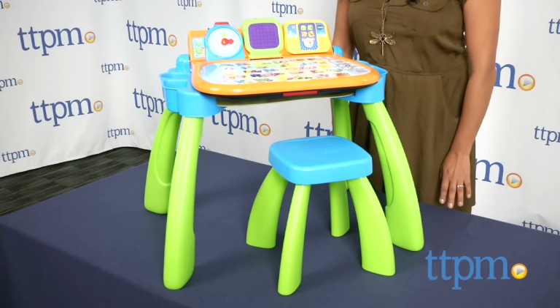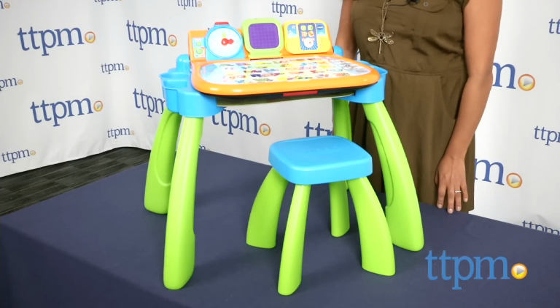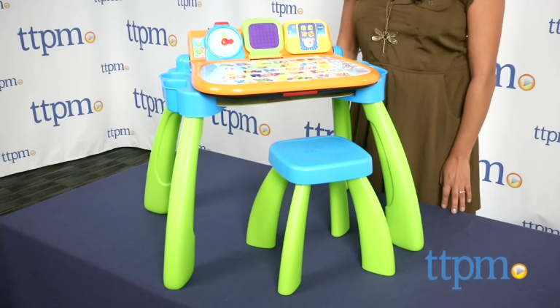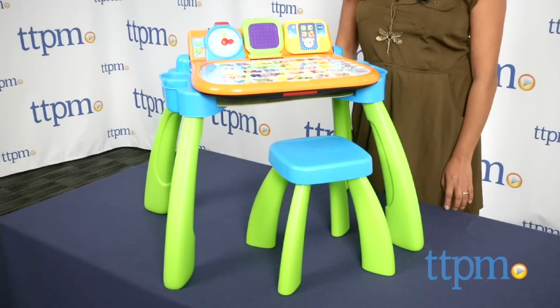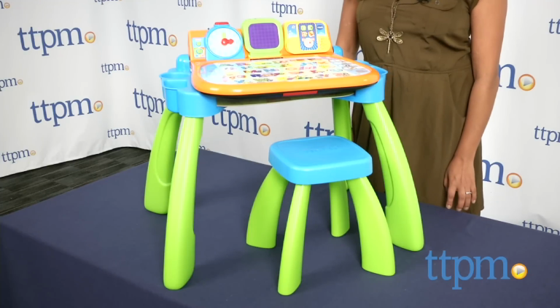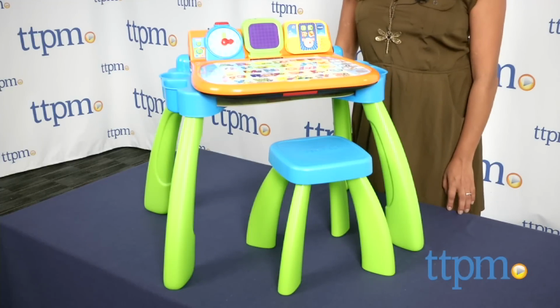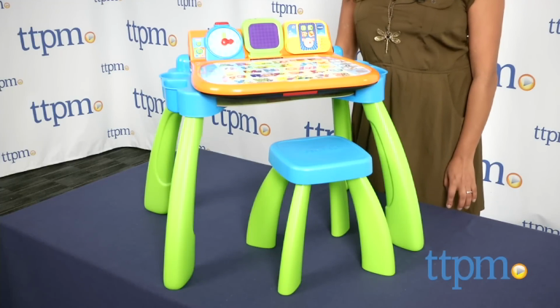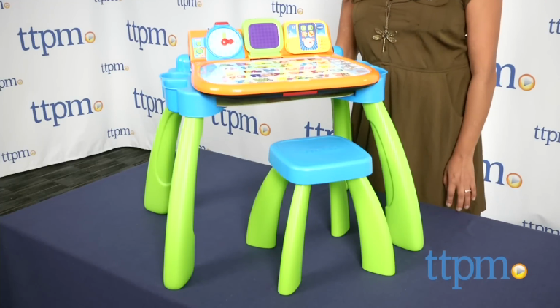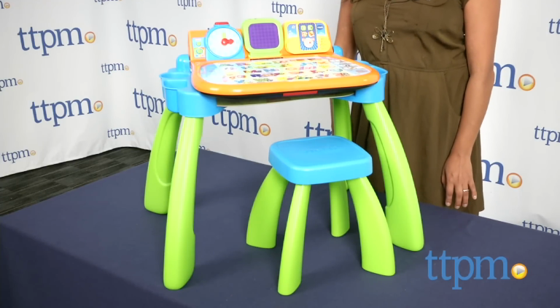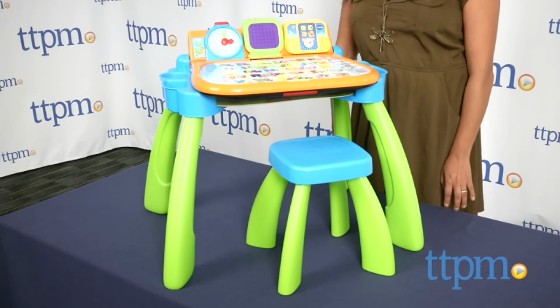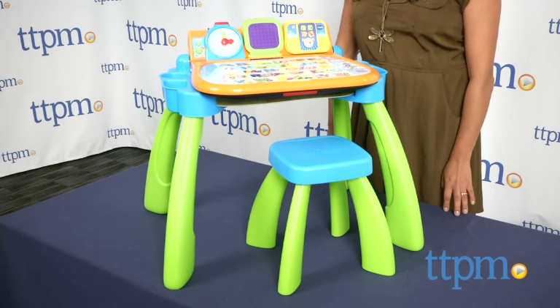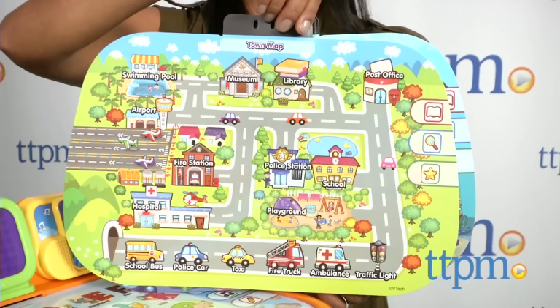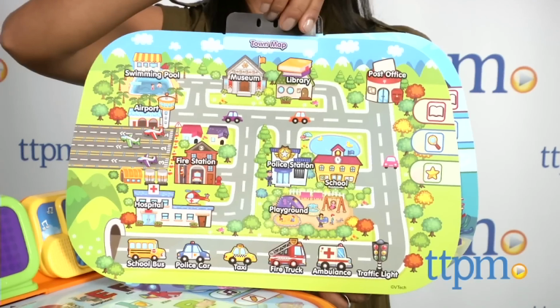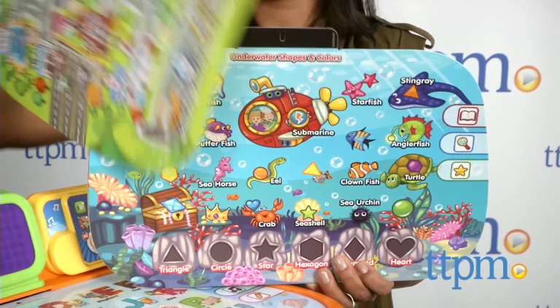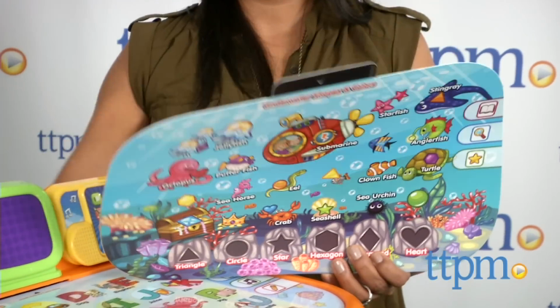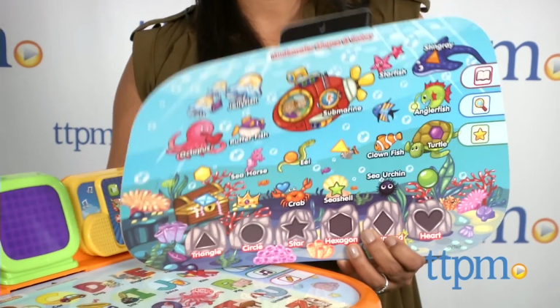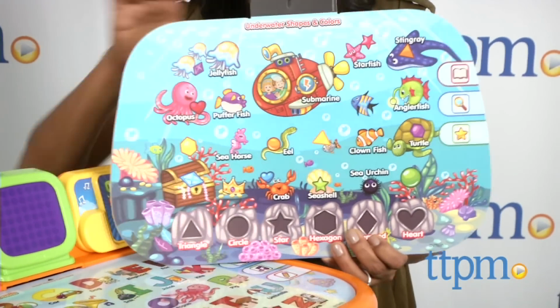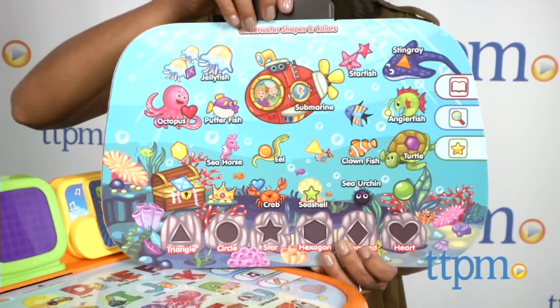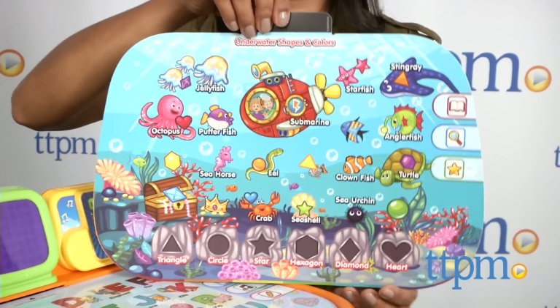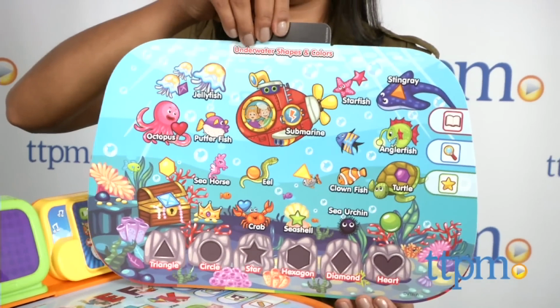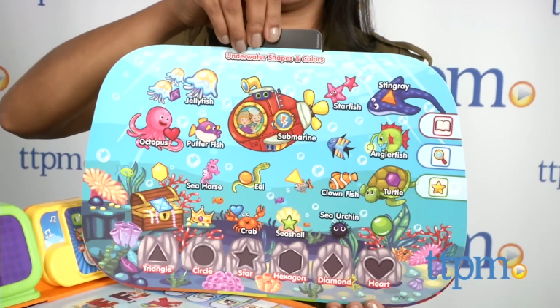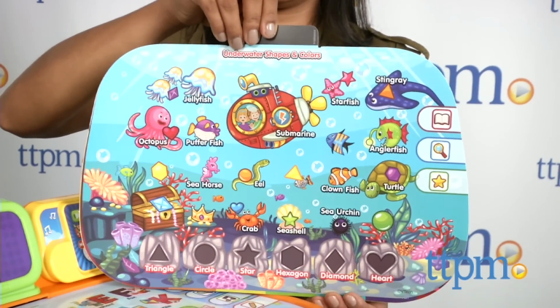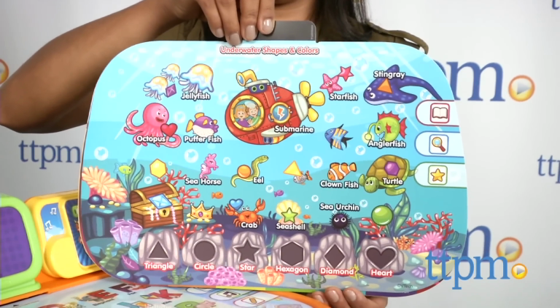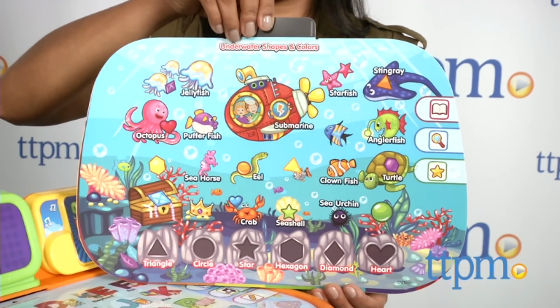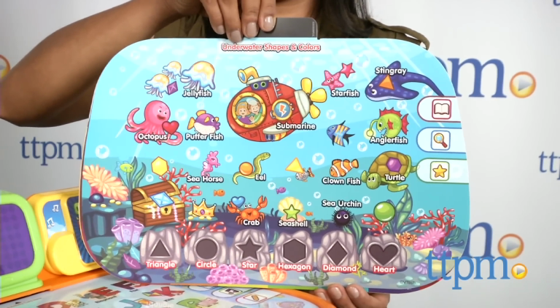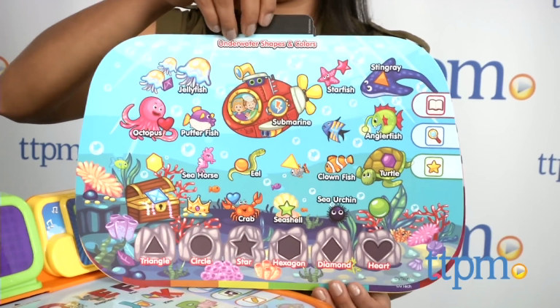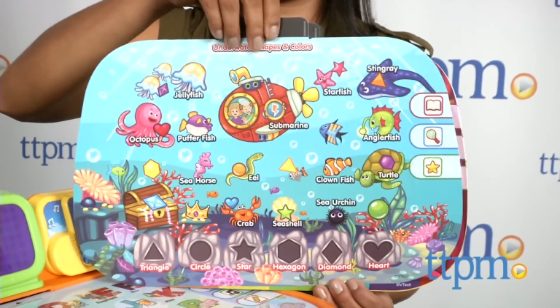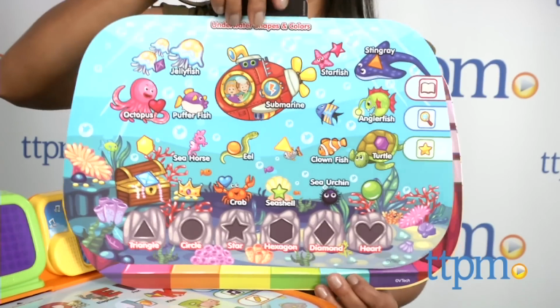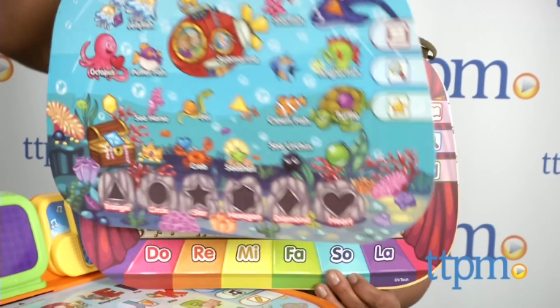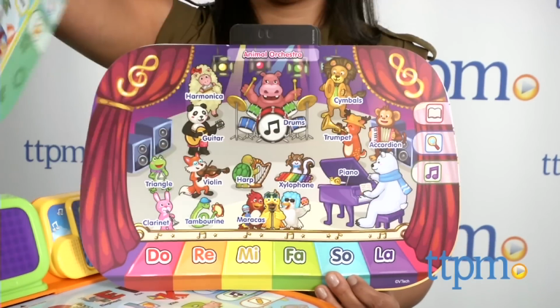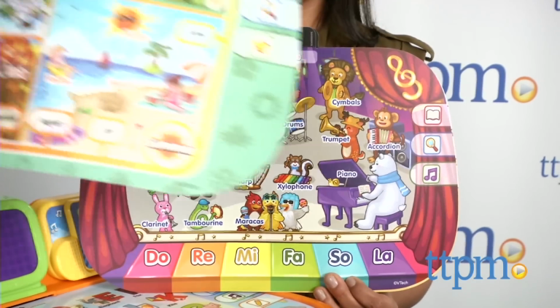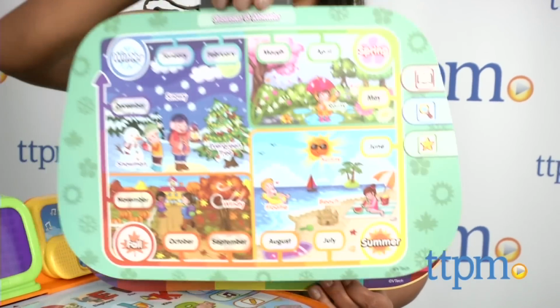This desk offers 9 interactive pages which teach letters, counting, farm animals, ocean creatures, and so much more. There are over 30 learning activities and 20 melodies which have been separated into pop and classical styles.